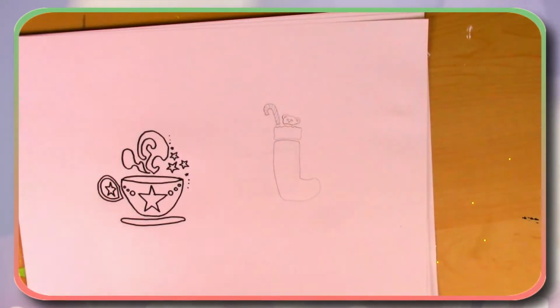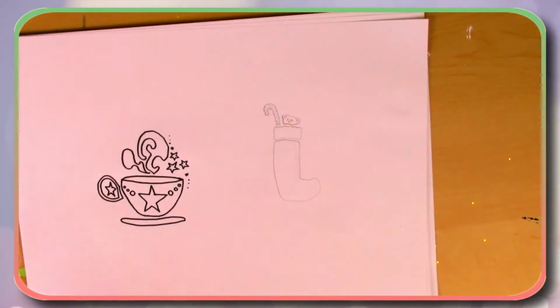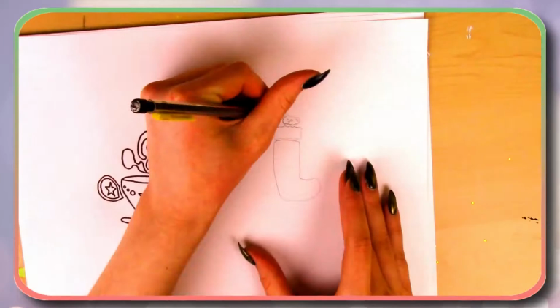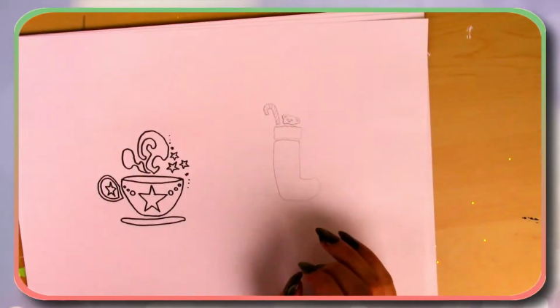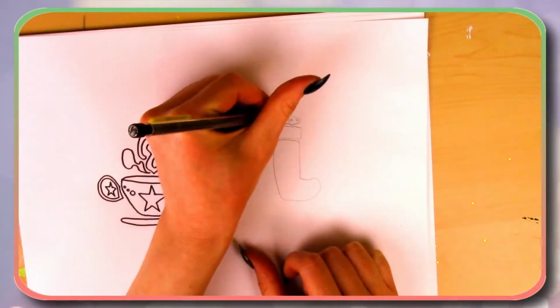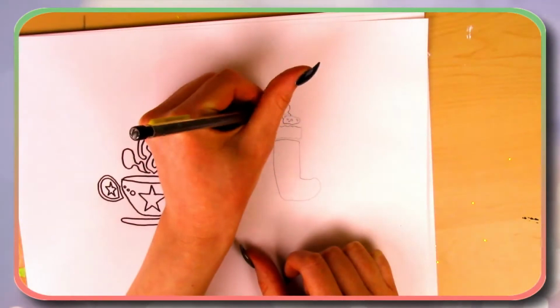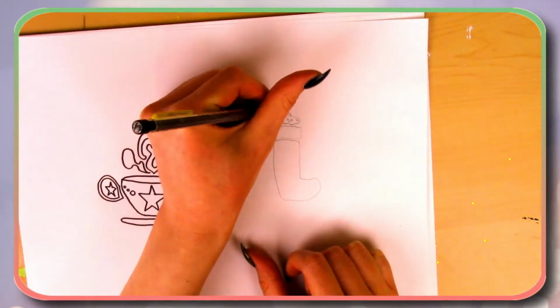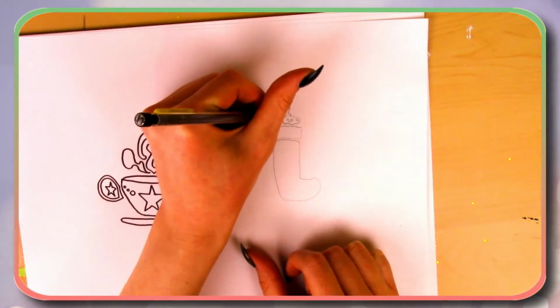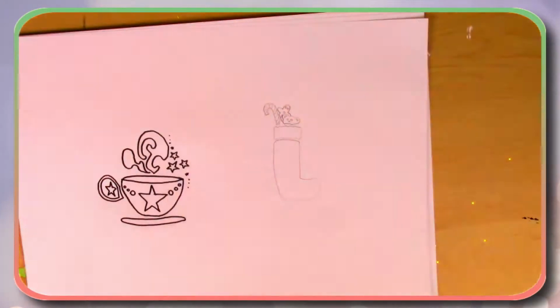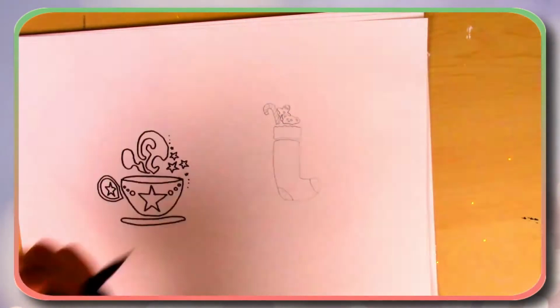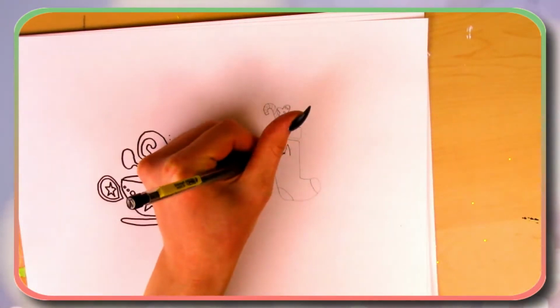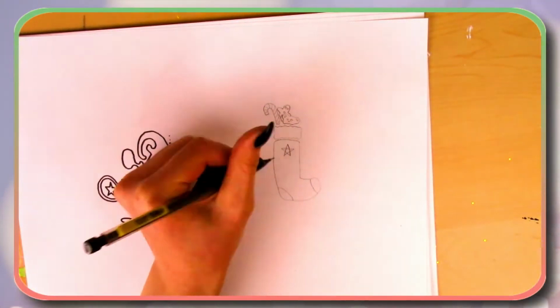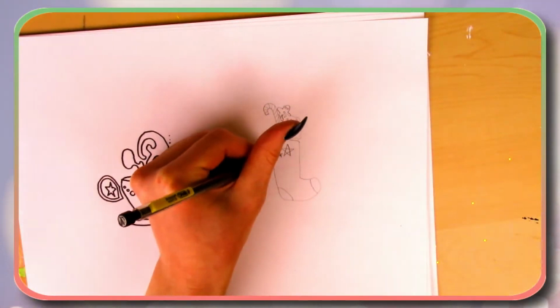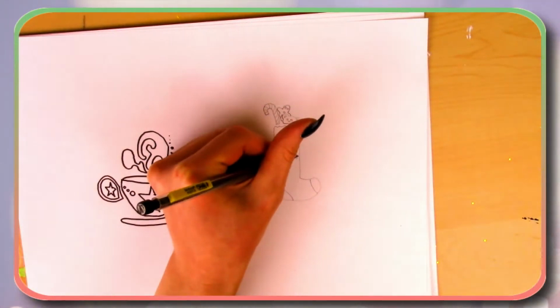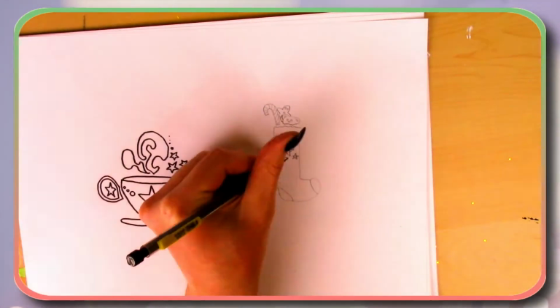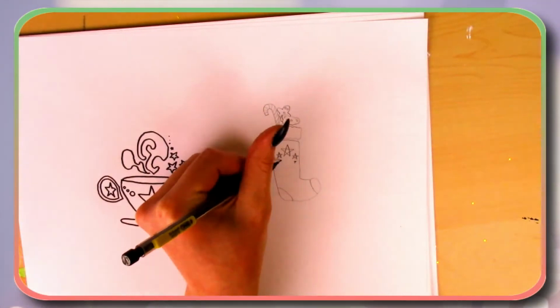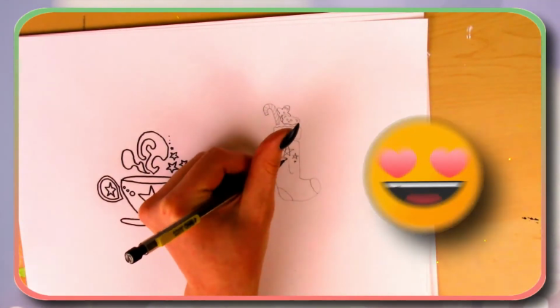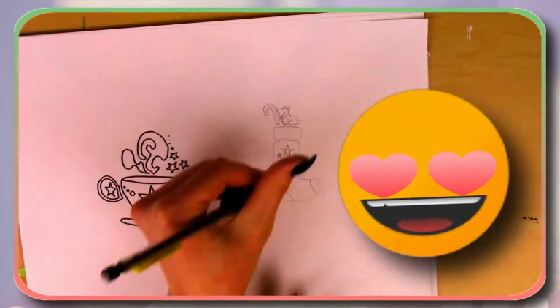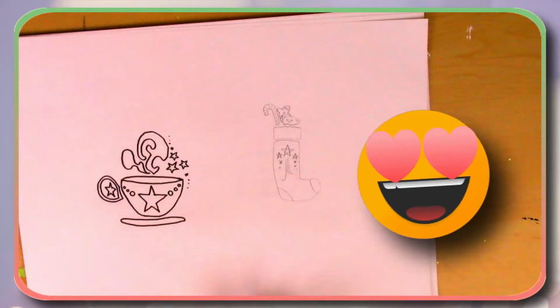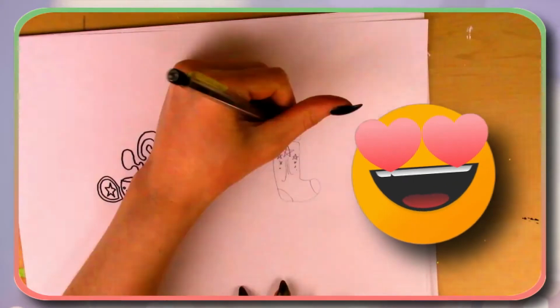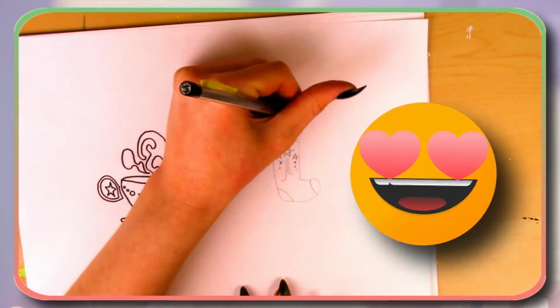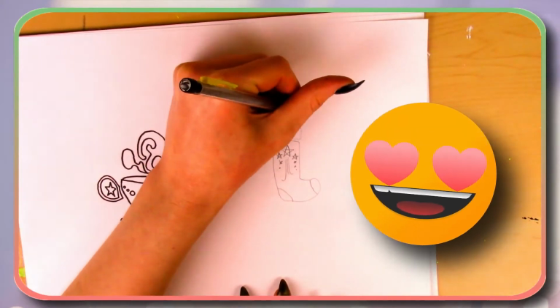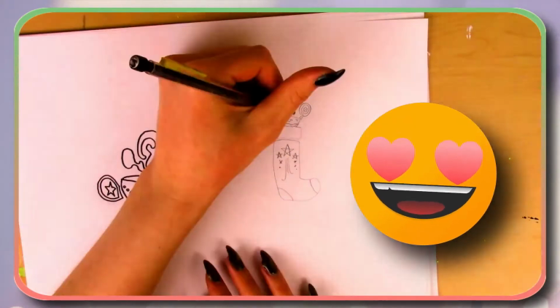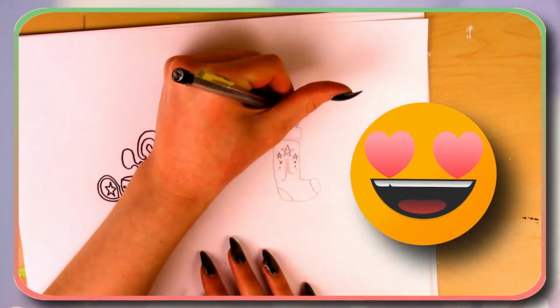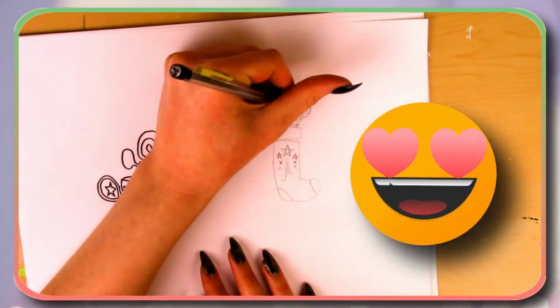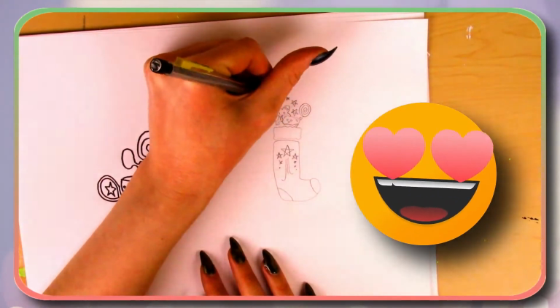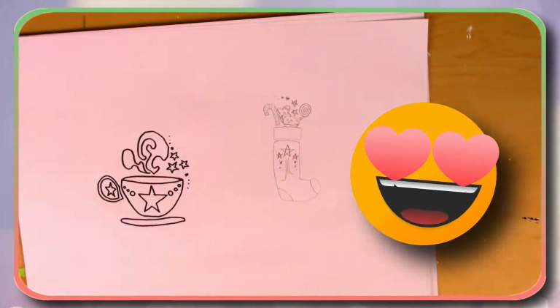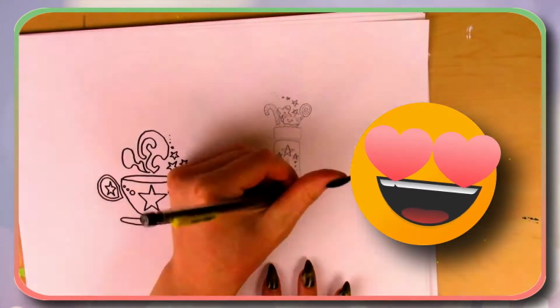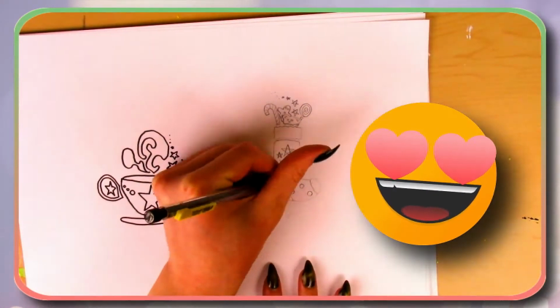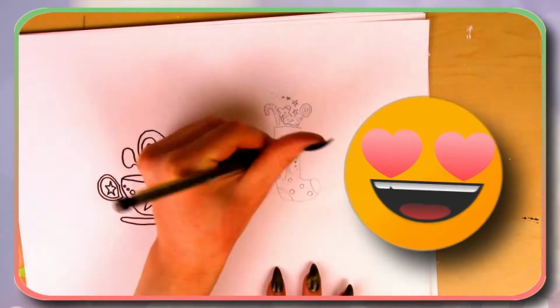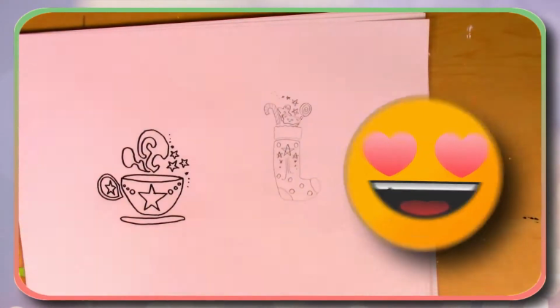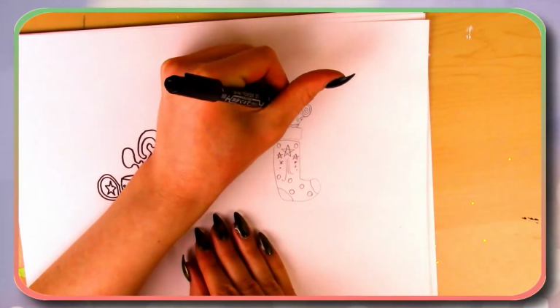Let me know down in the comments what your go-to Christmas hot beverage is. The second design I chose was of course a Christmas stocking. When I was younger, Christmas stockings were one of my favorite things ever — it just had a little bit of everything in it and it was so exciting to unpack.